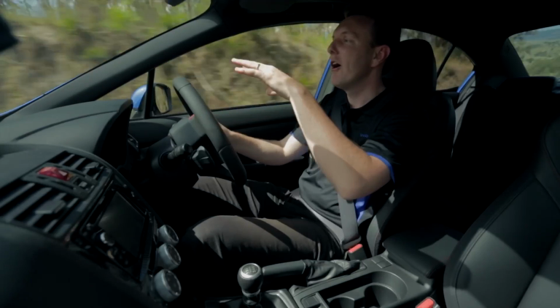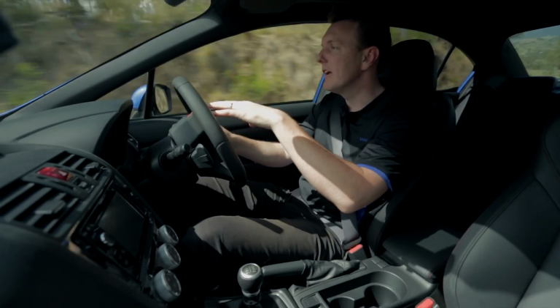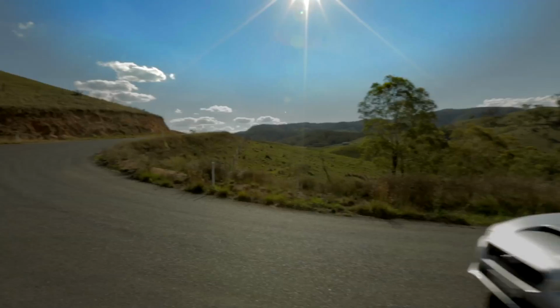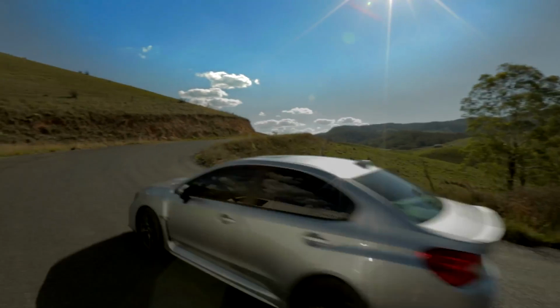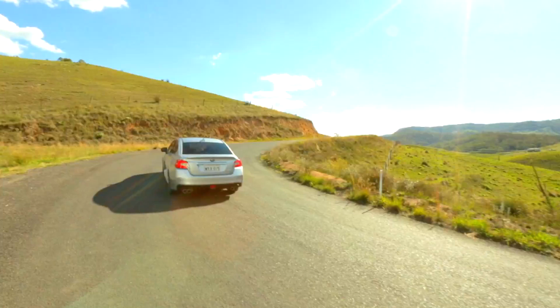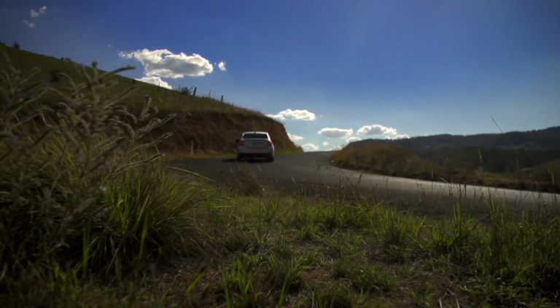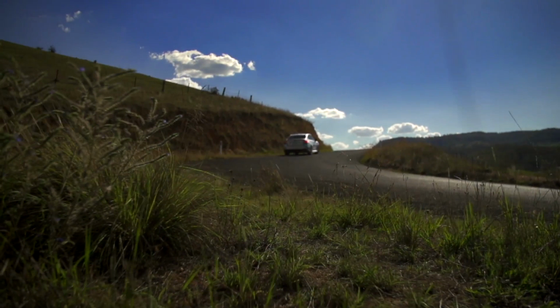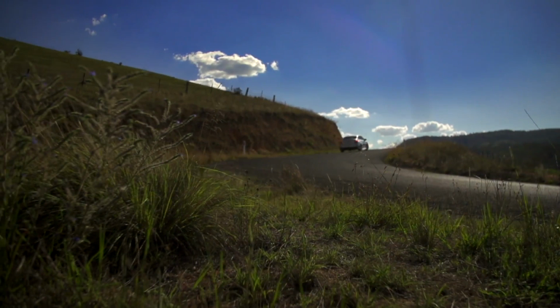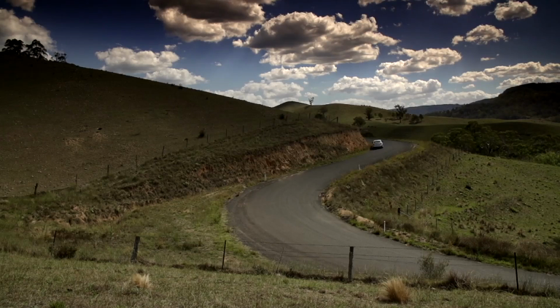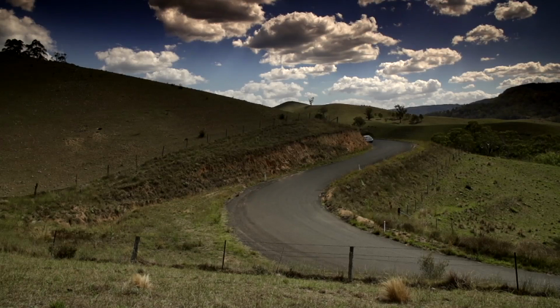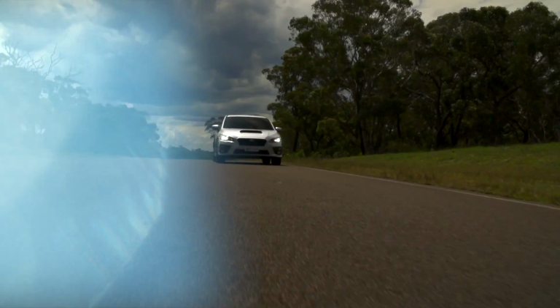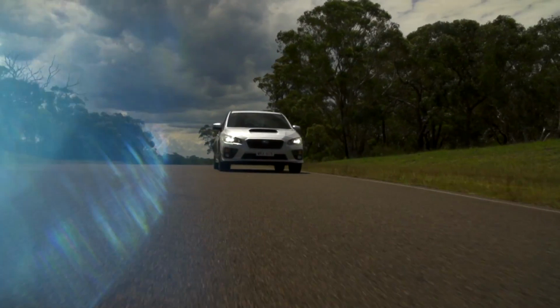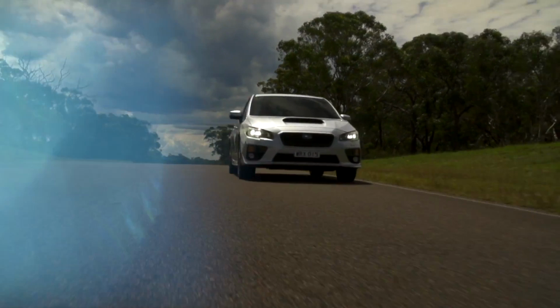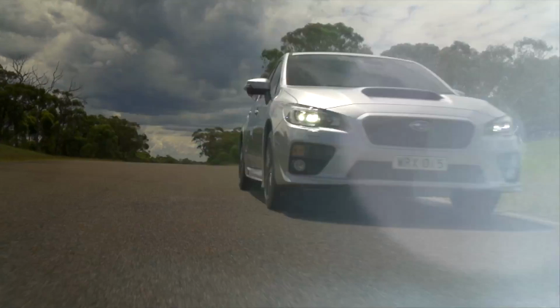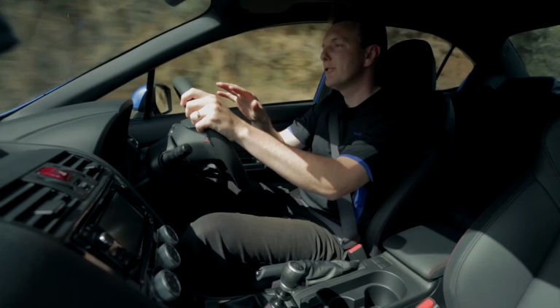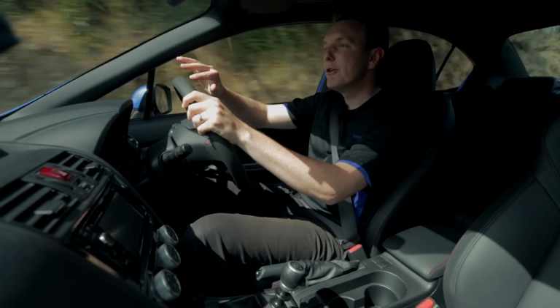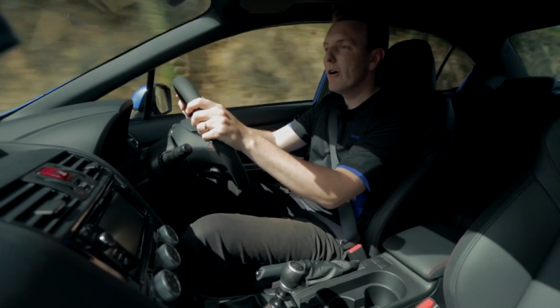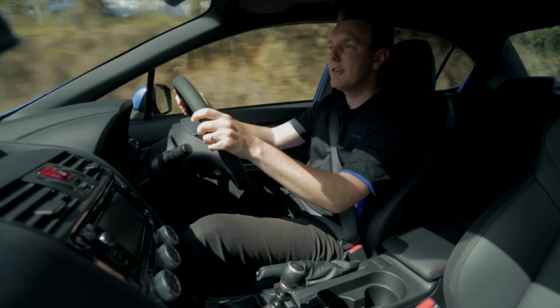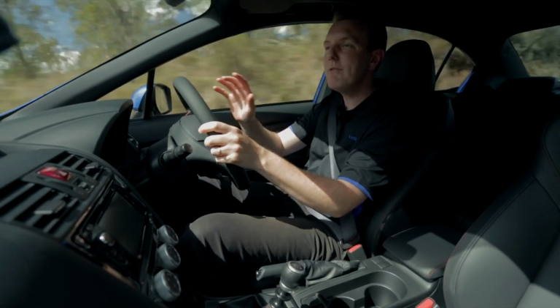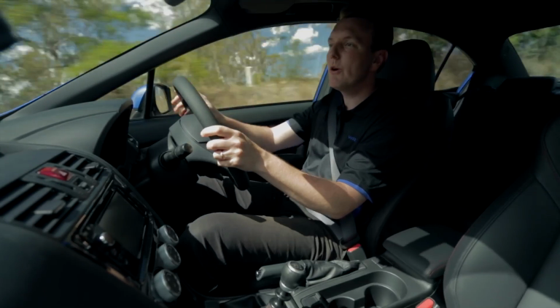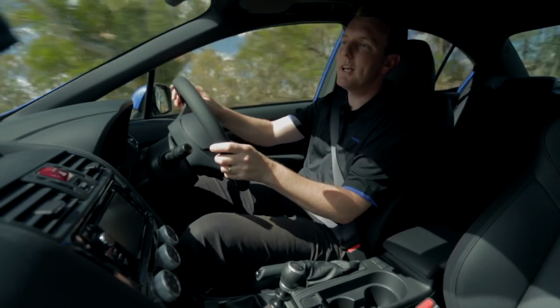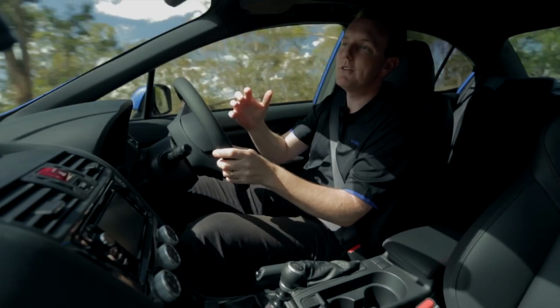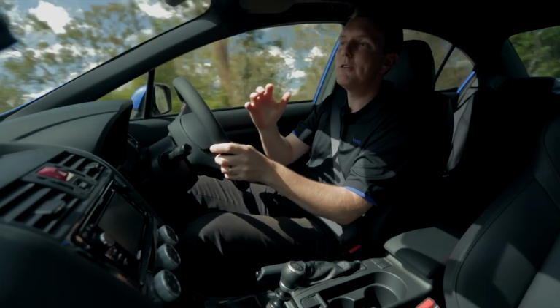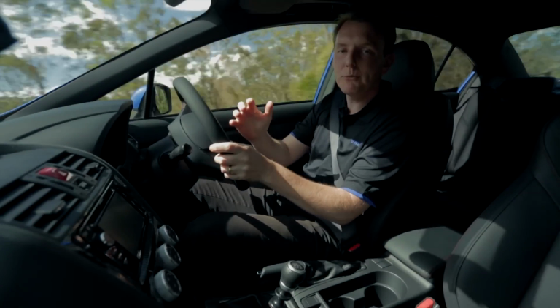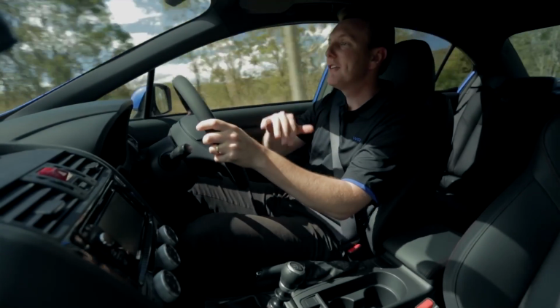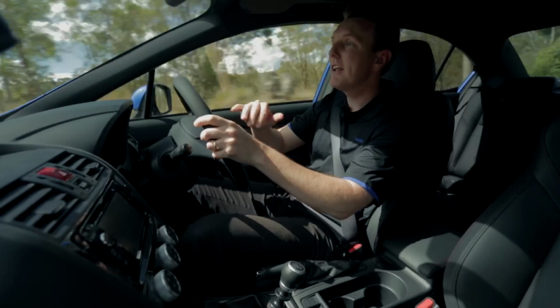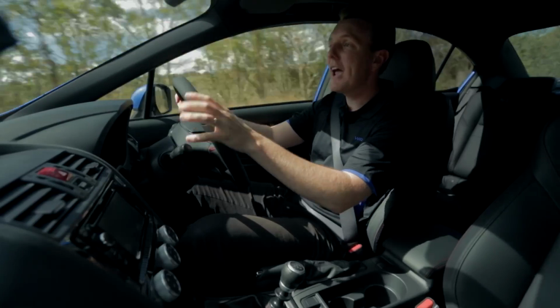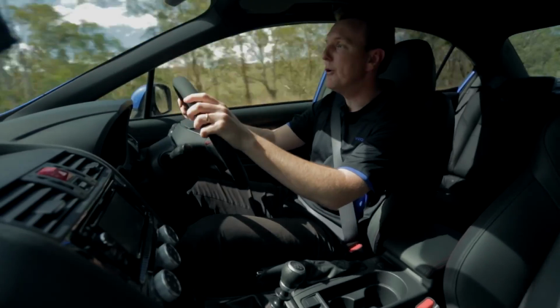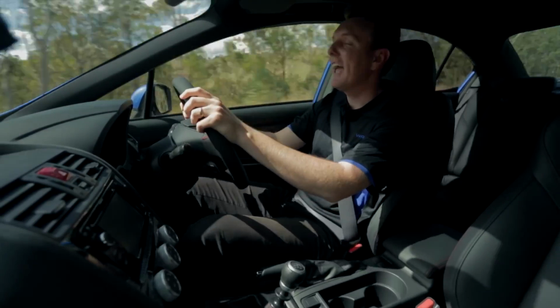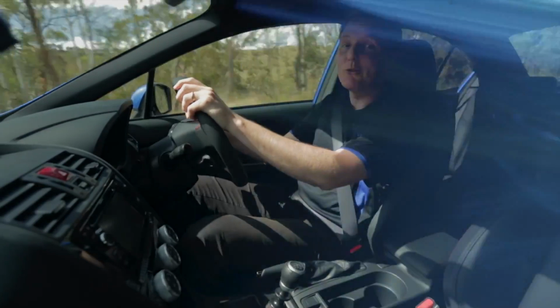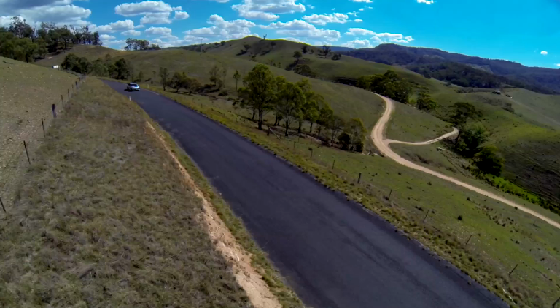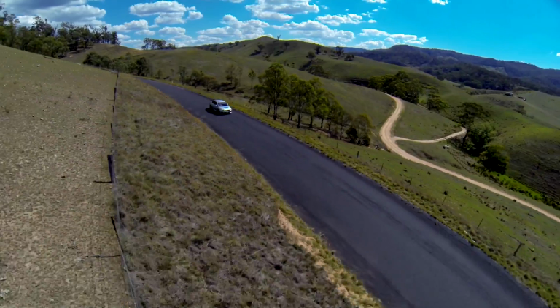I've got the Boxer engine sitting low in the front engine bay — that means balance. It means the car feels beautiful on the road, with the symmetrical all-wheel drive train. So everything's working to make me, the driver, feel comfortable, take advantage of the power and torque, and just enjoy the drive. Perfect.